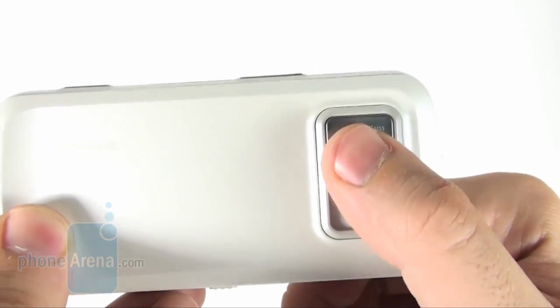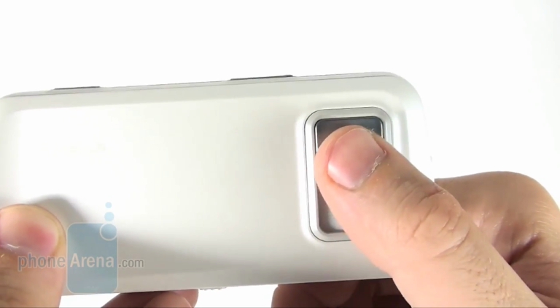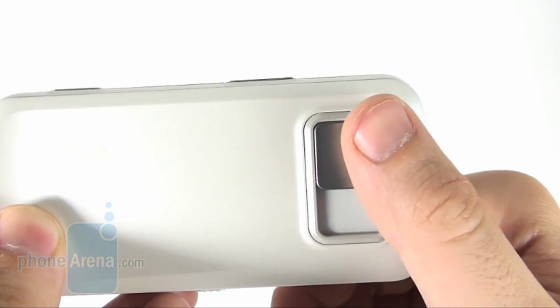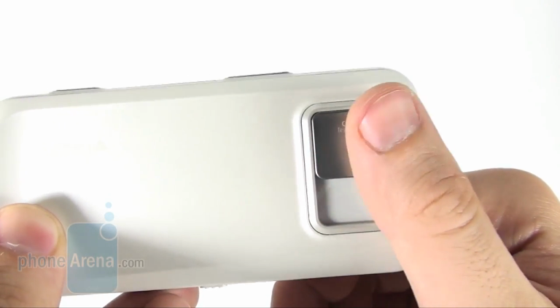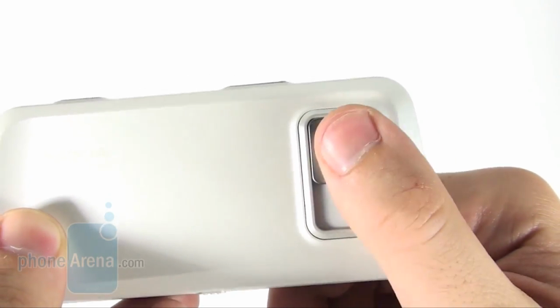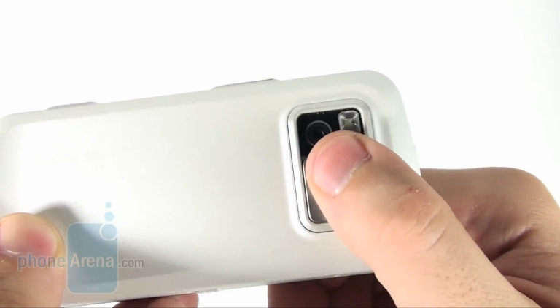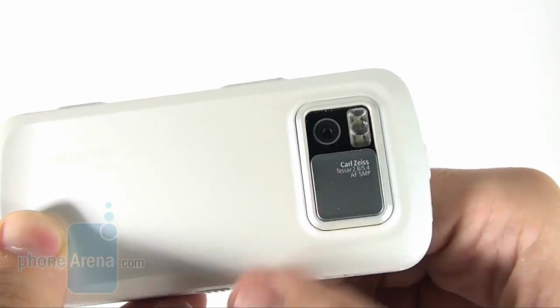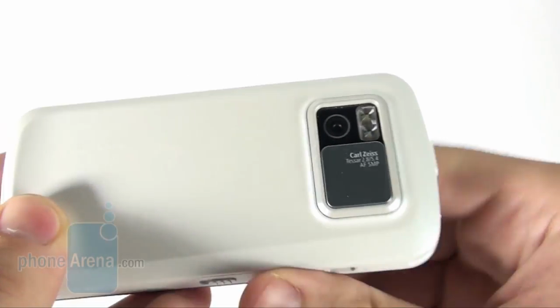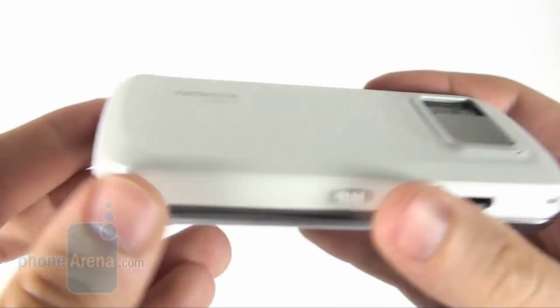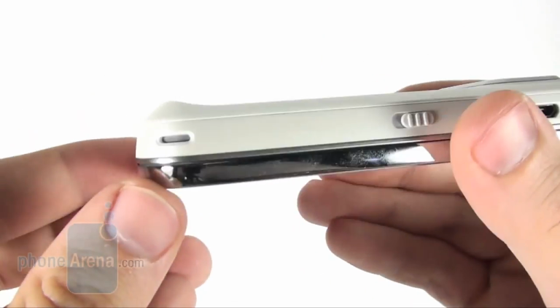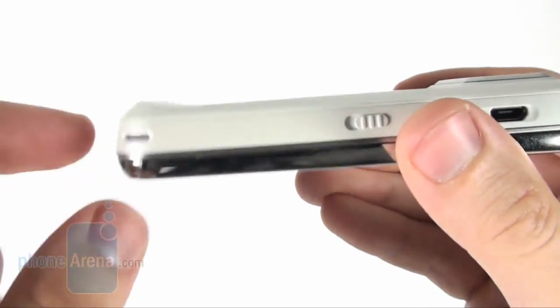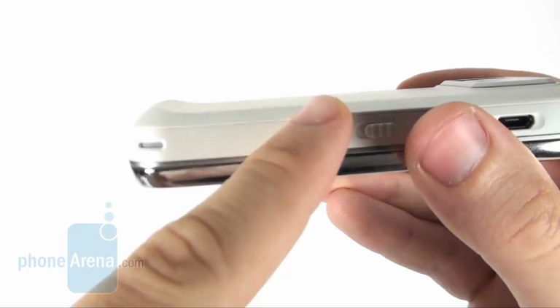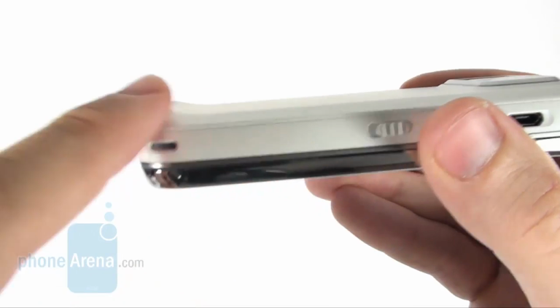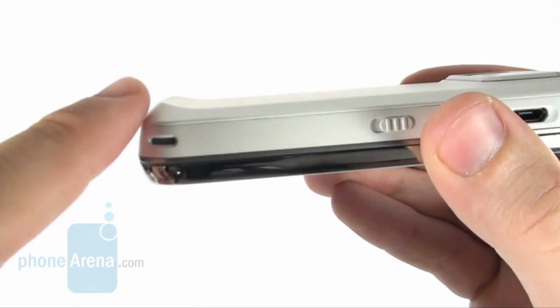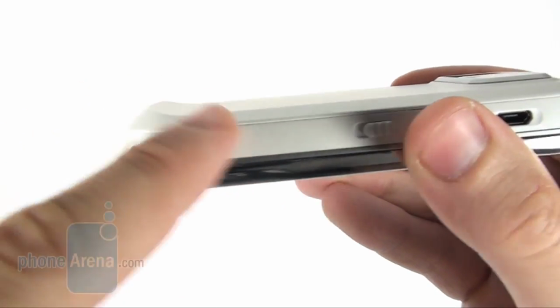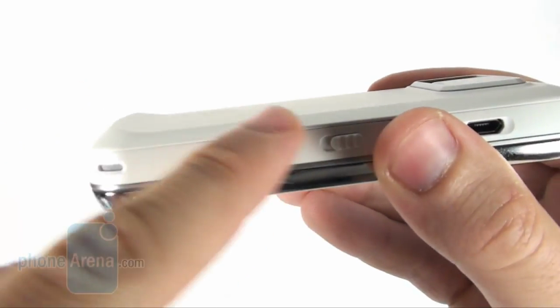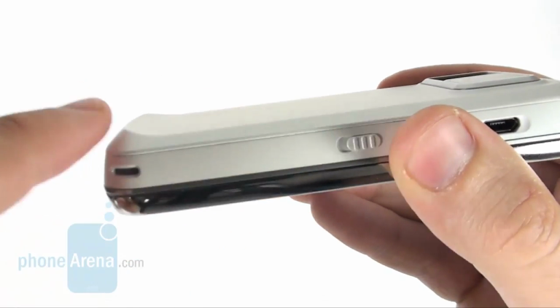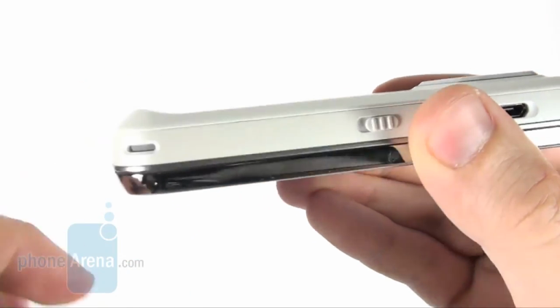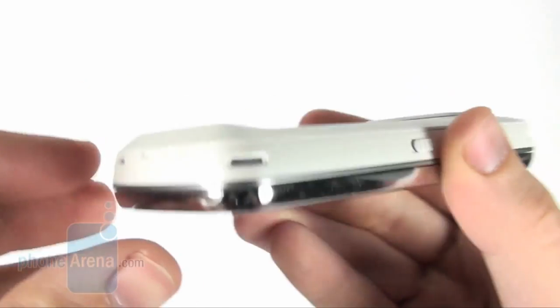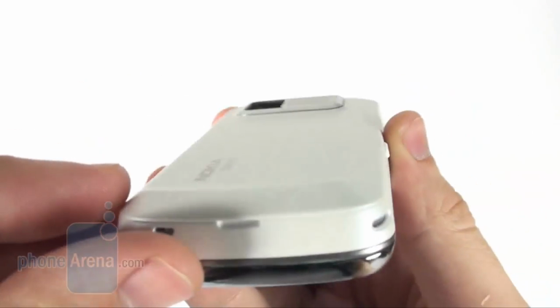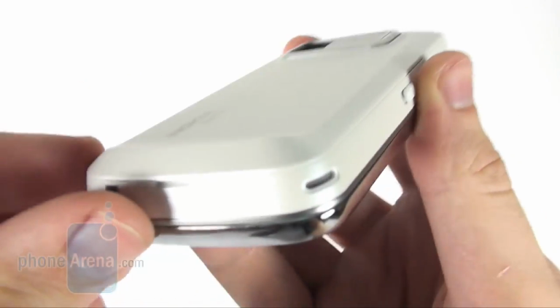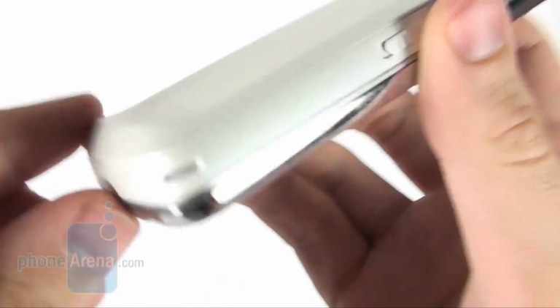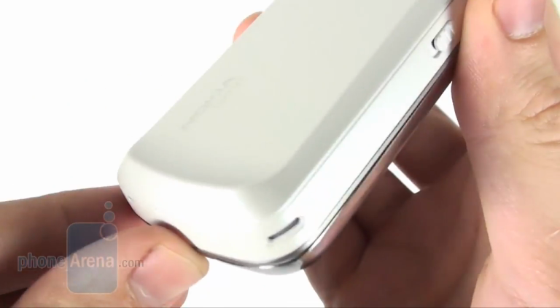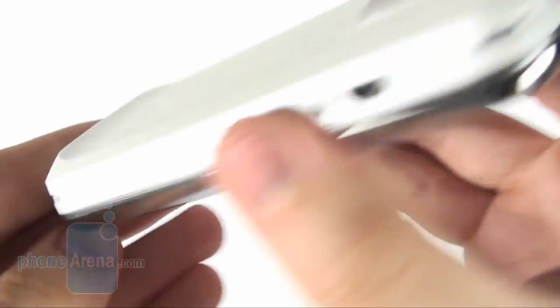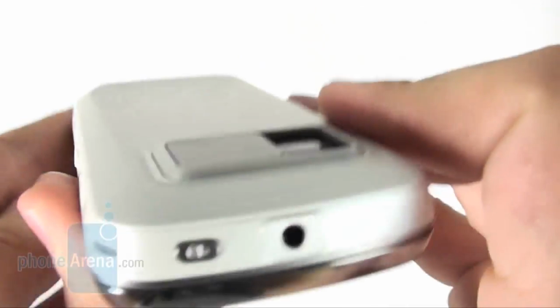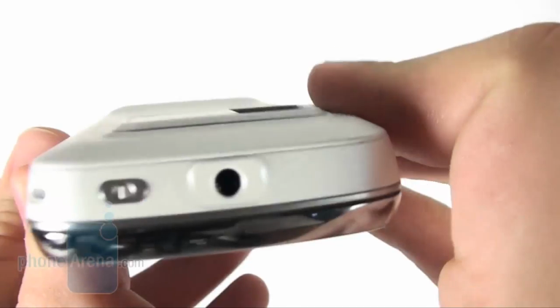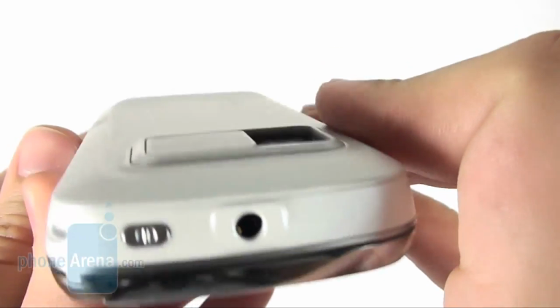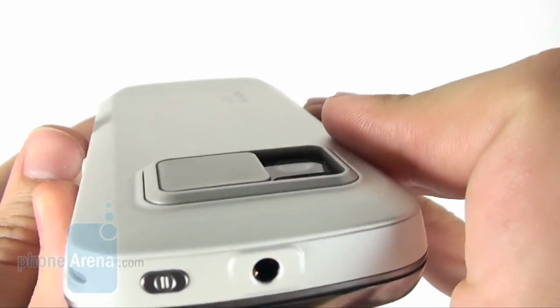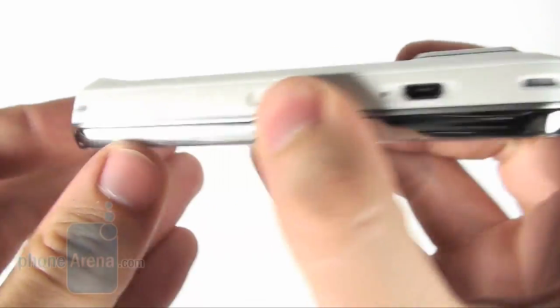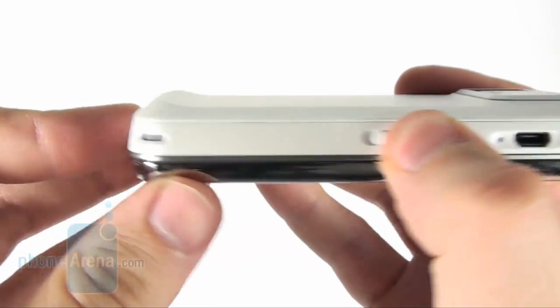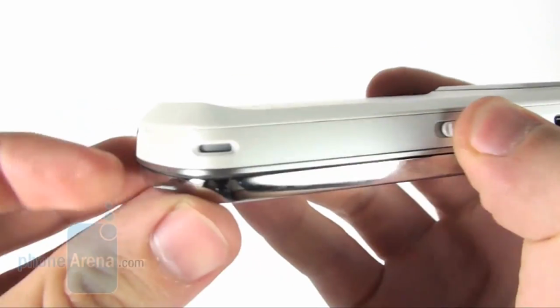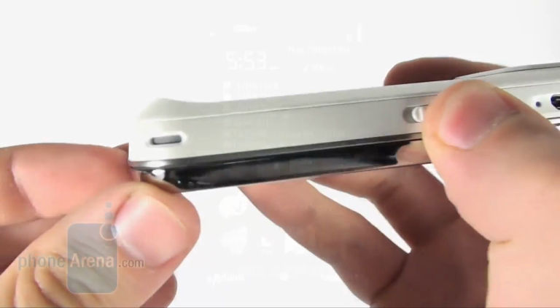Look at the slightly bulging lower part of the back panel. This is to help prevent the phone from getting tilted to its side when put onto a flat surface, say a table or your desk.